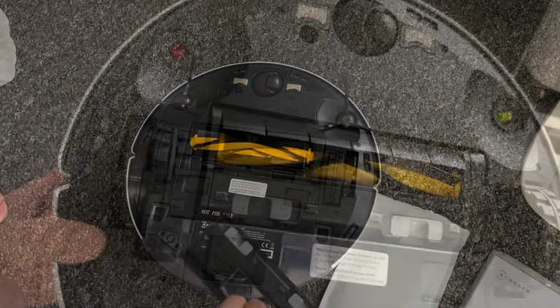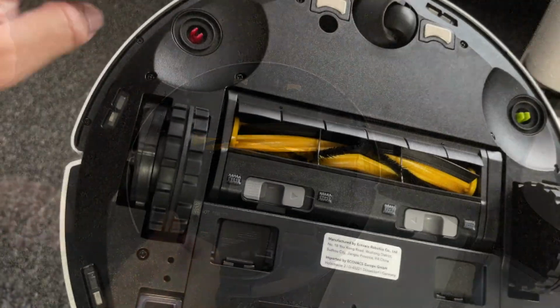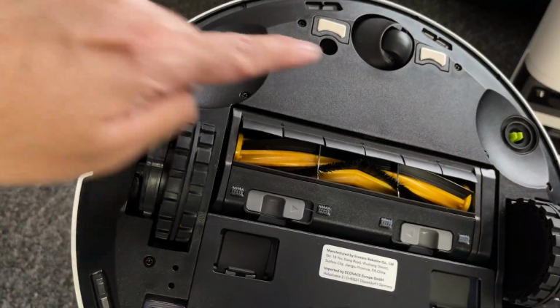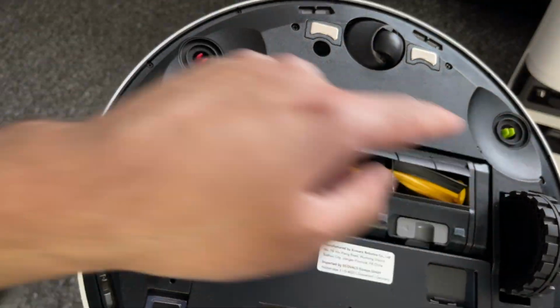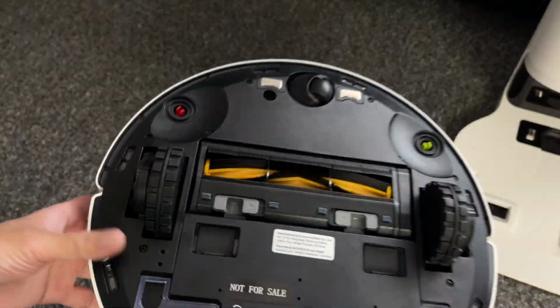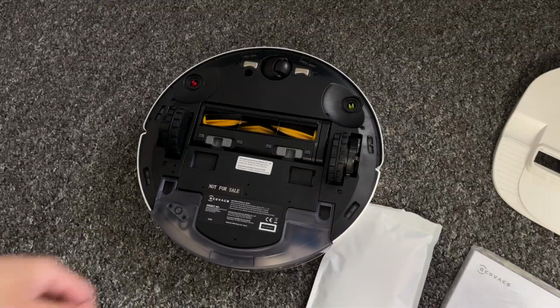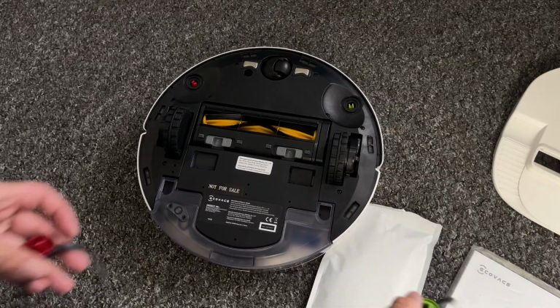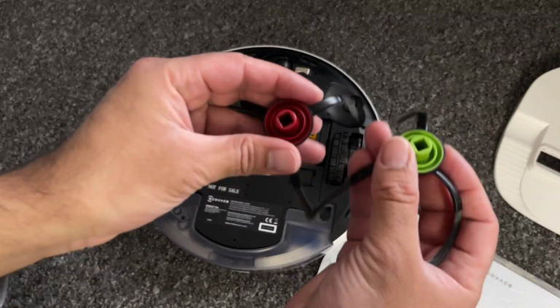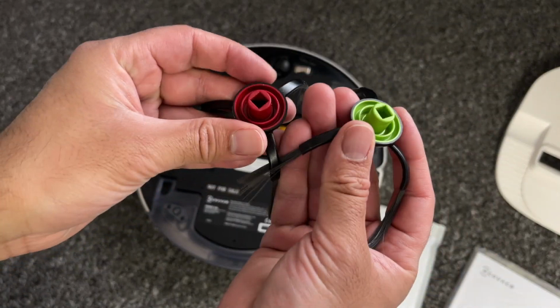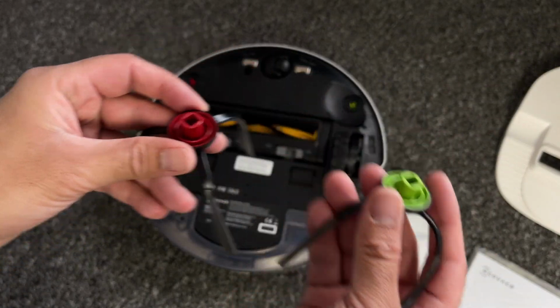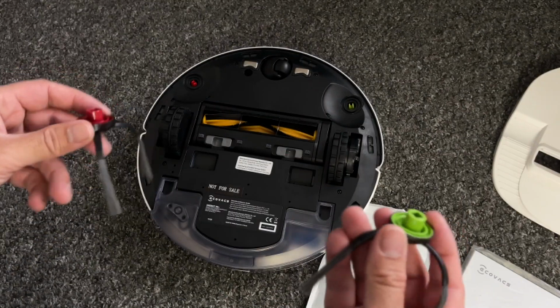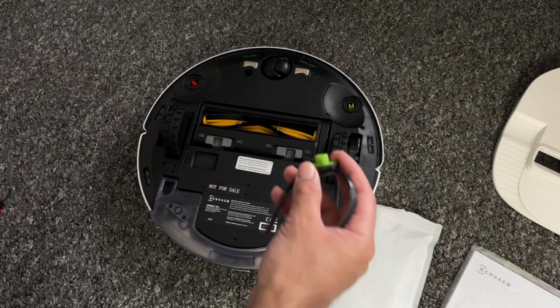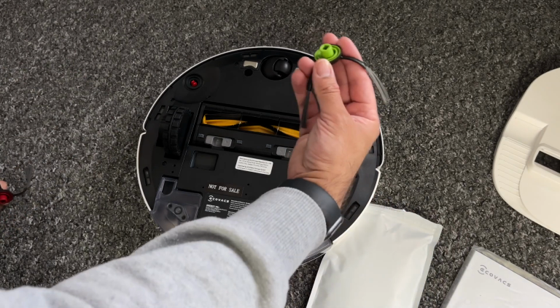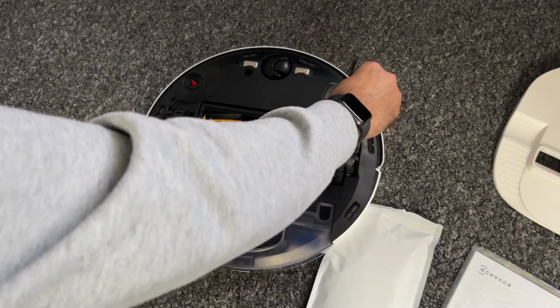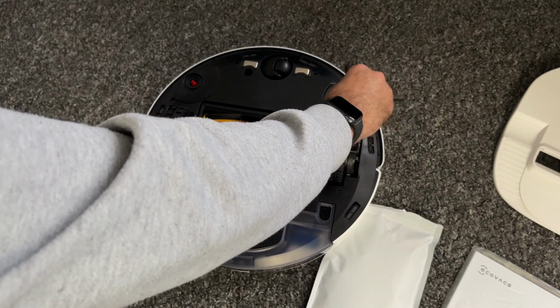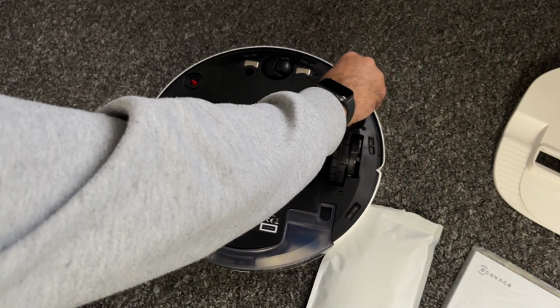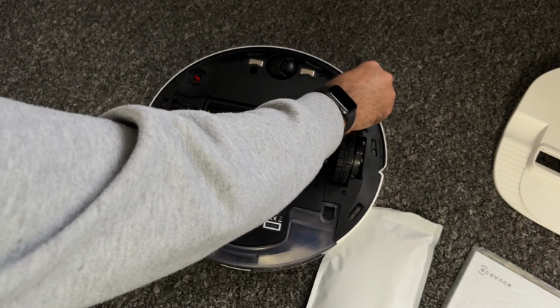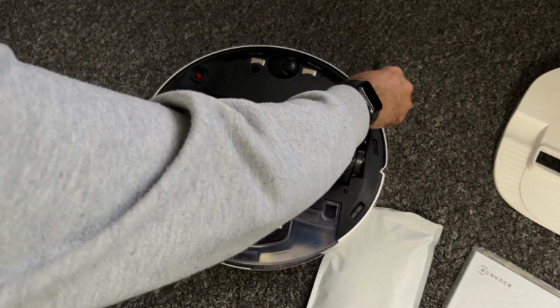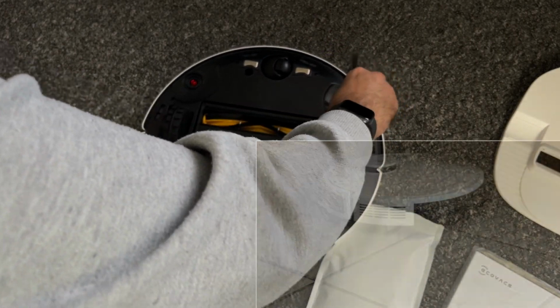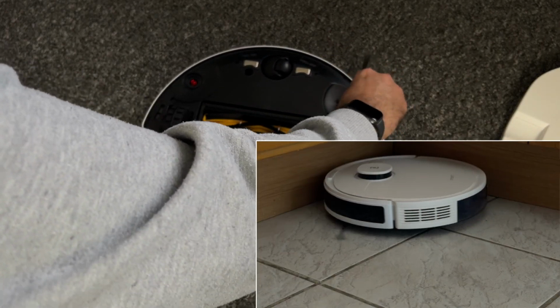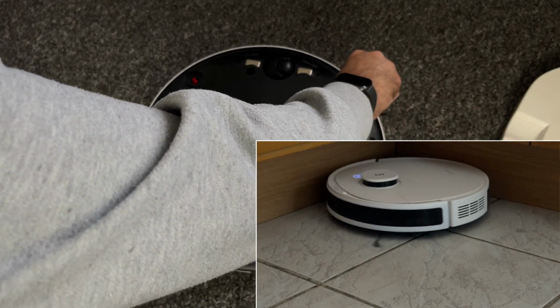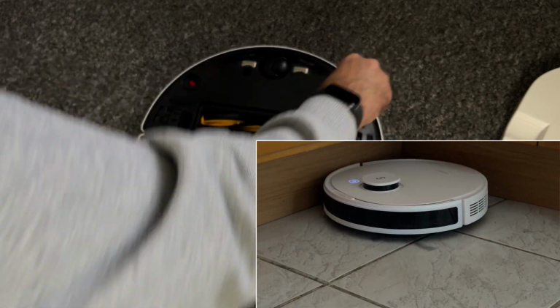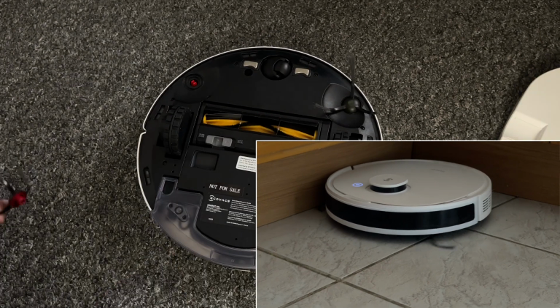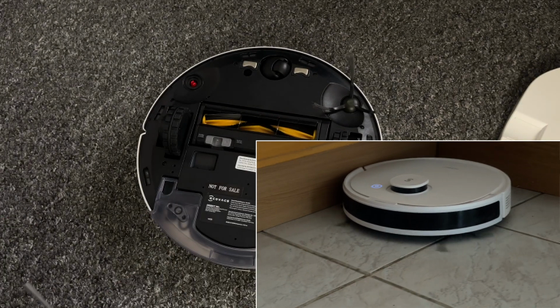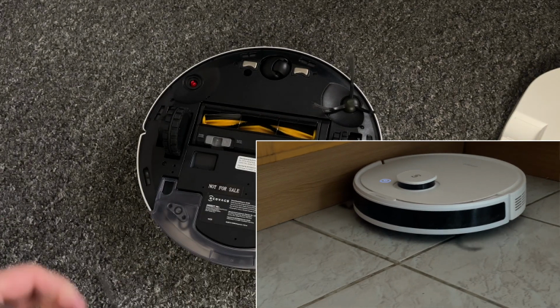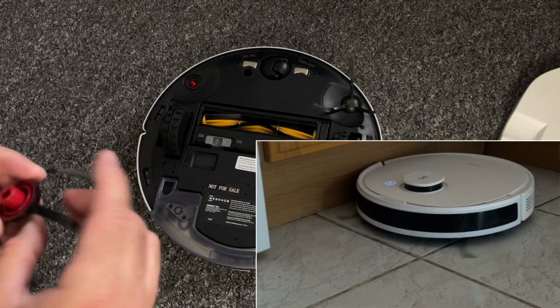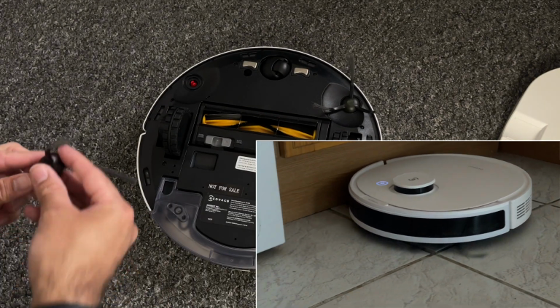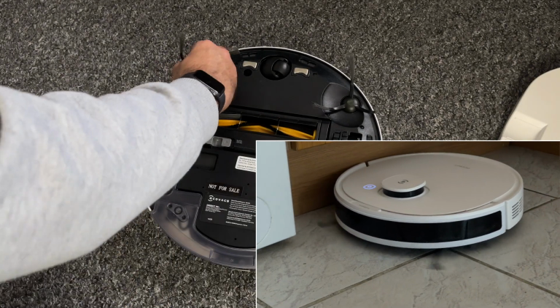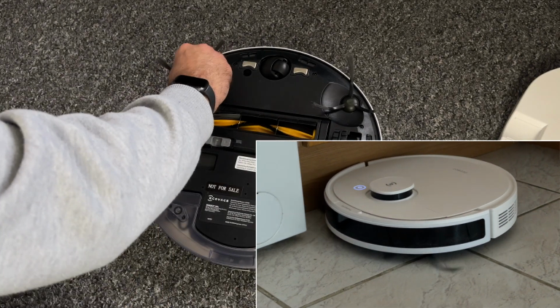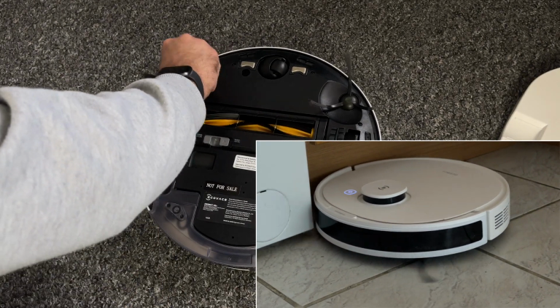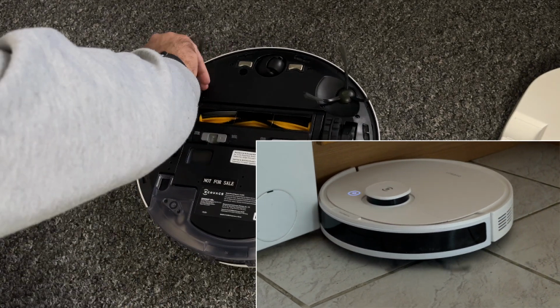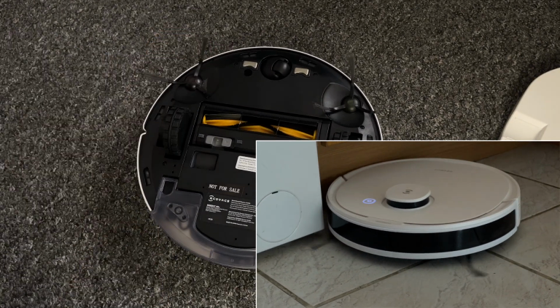At the top you will see a red and green socket — this is color coded for your side brushes. They simply clip on and when in action they spin continuously, helping to collect dust from hard to reach areas like edges and corners.